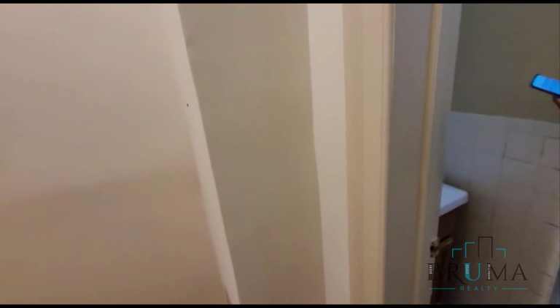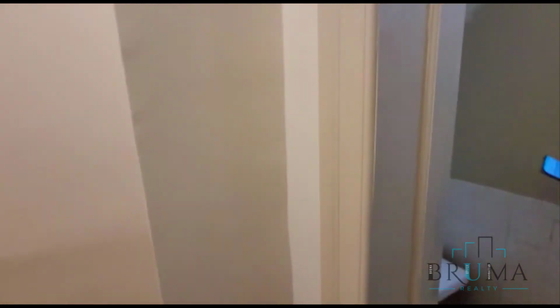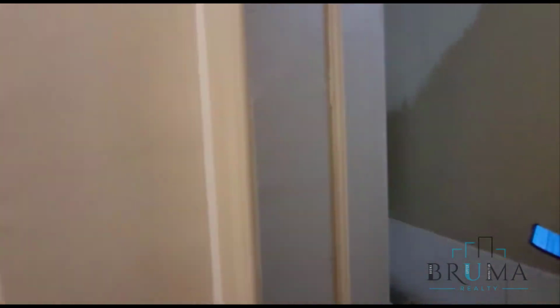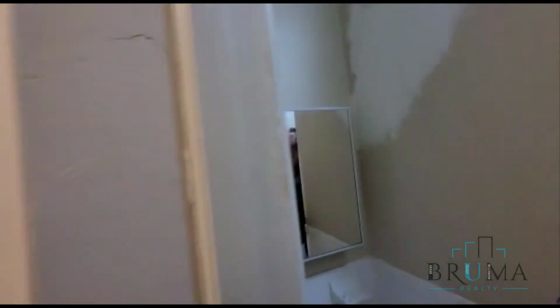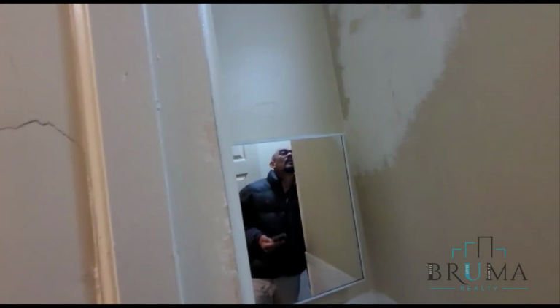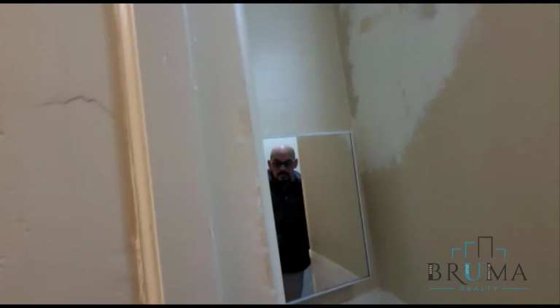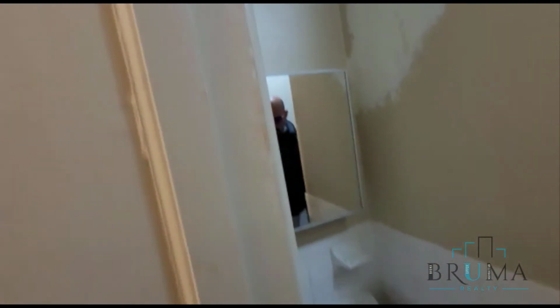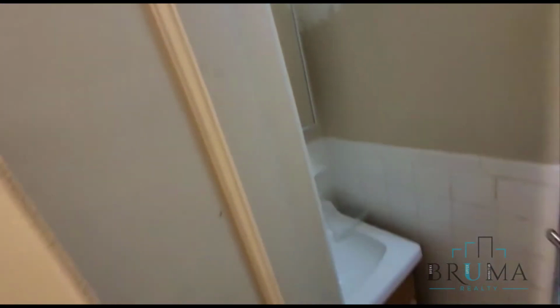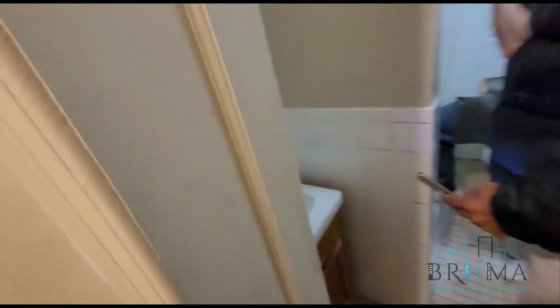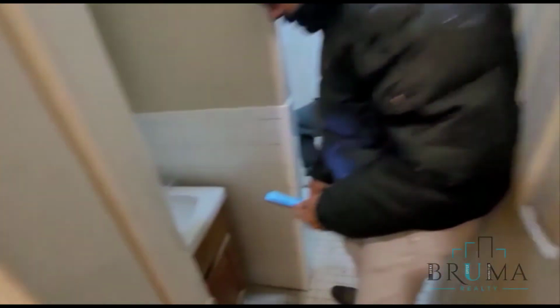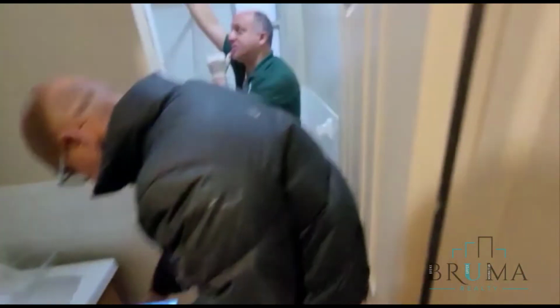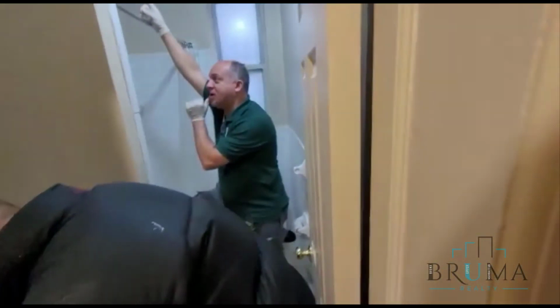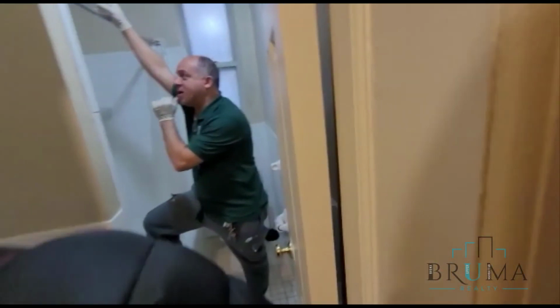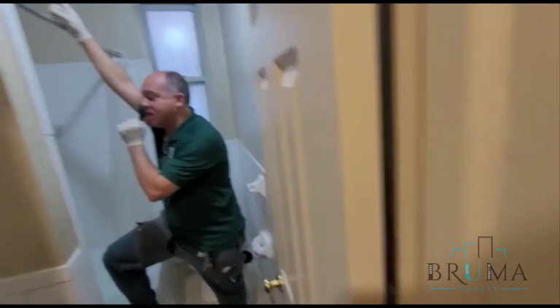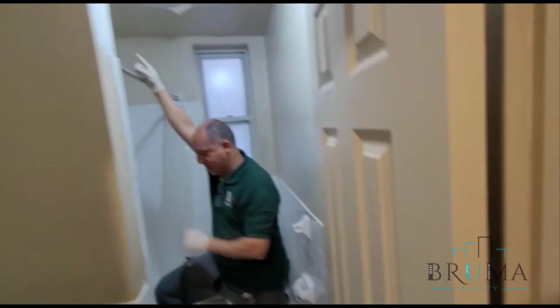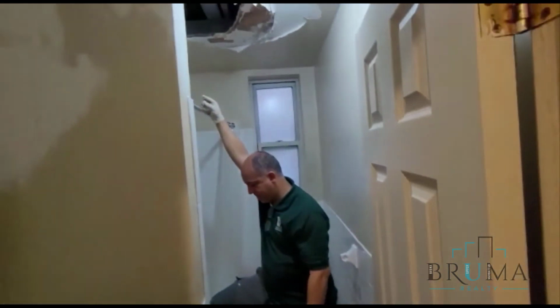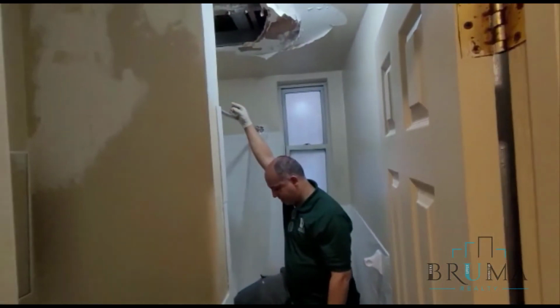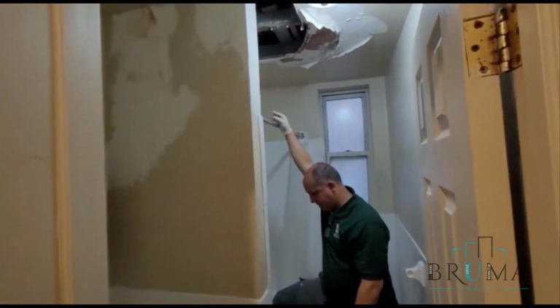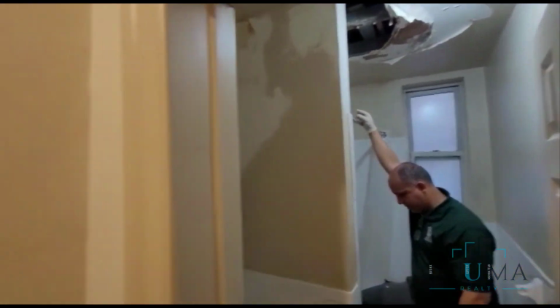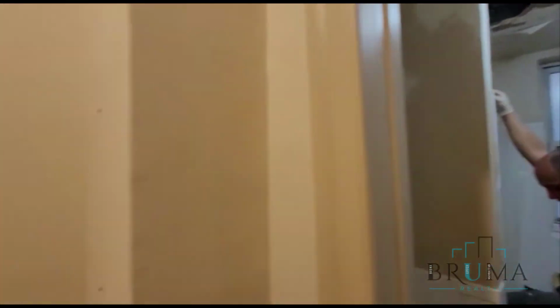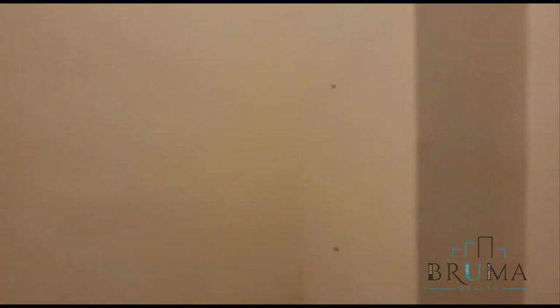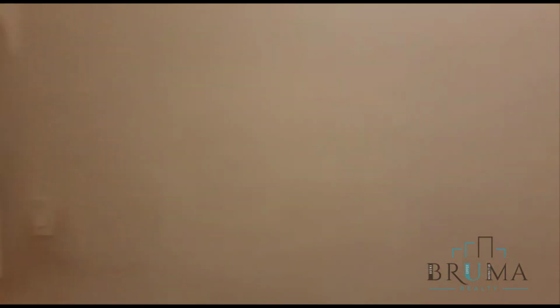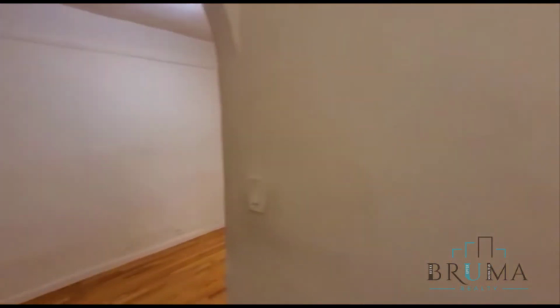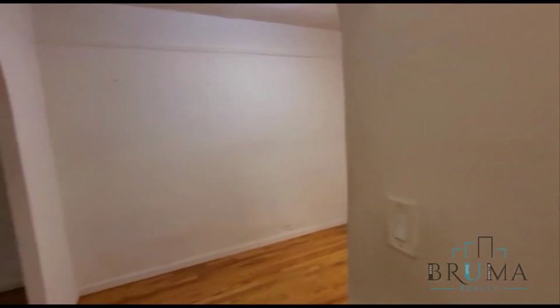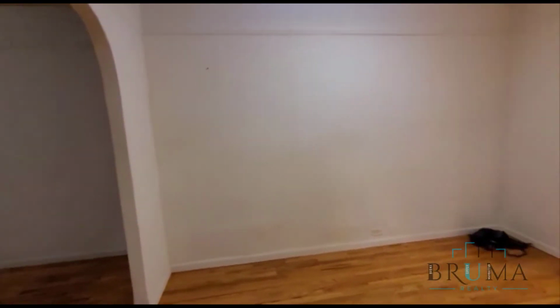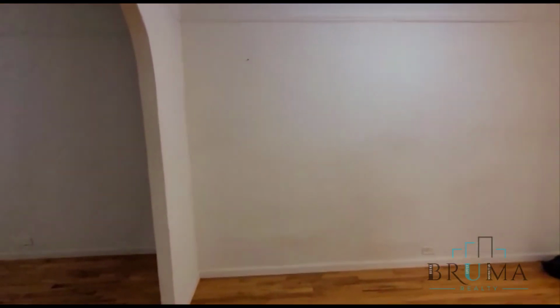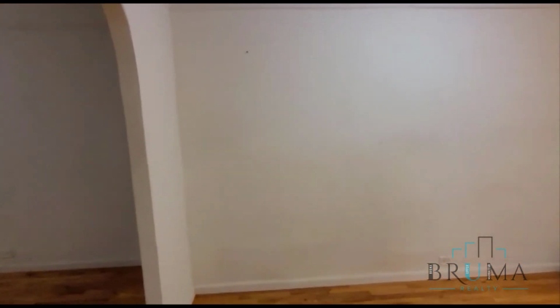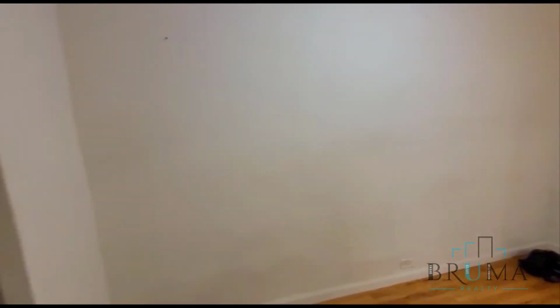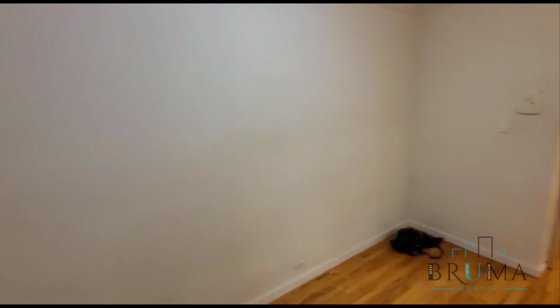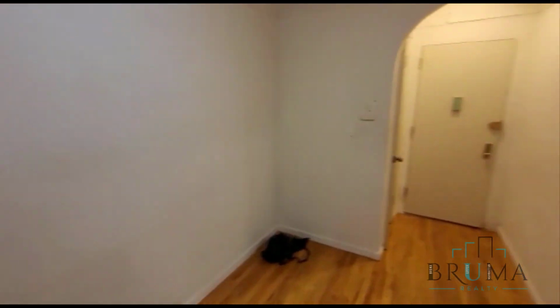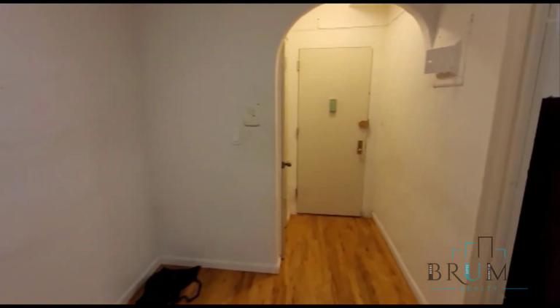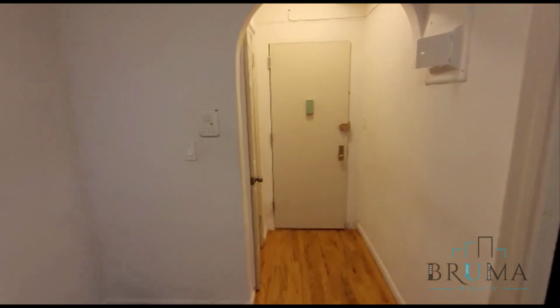And here we have the bathroom, which is also going to be redone. Thank you for watching.